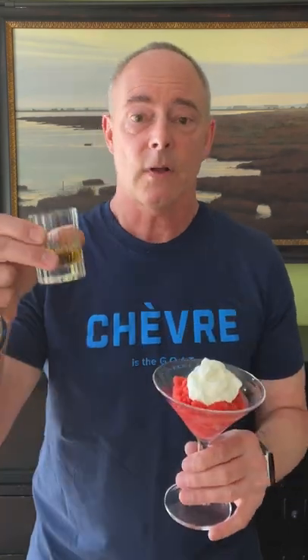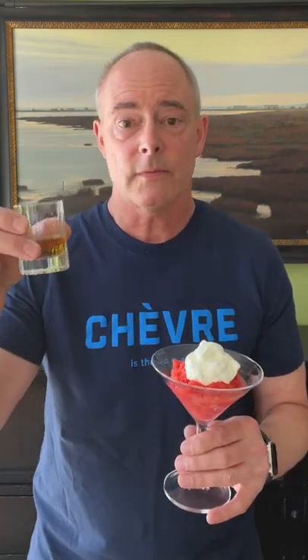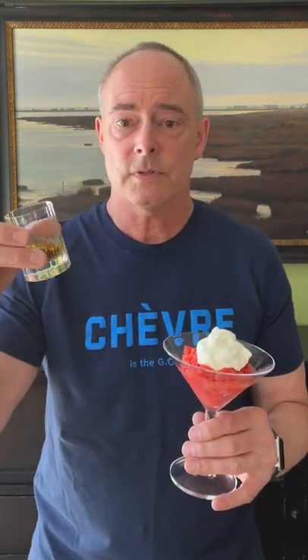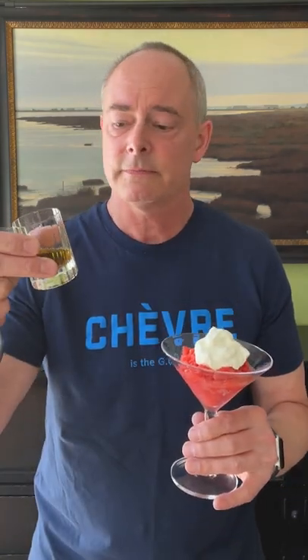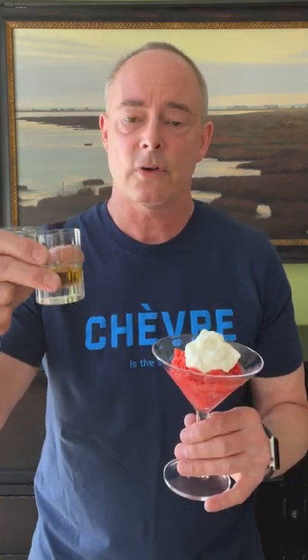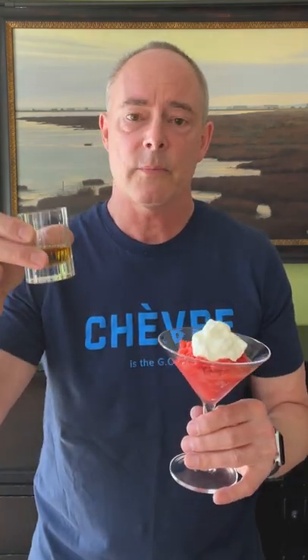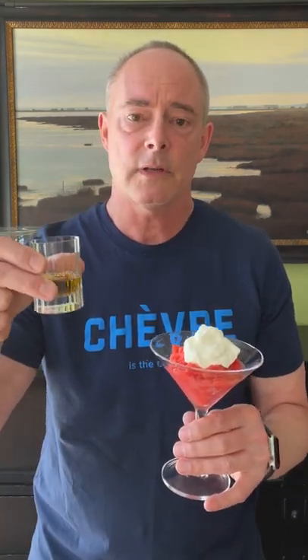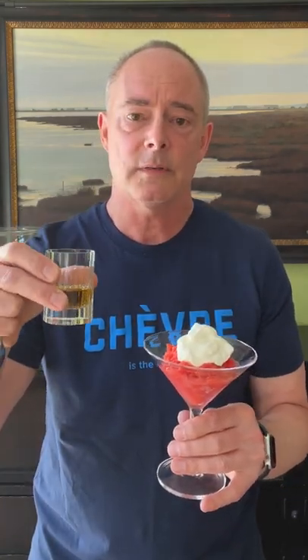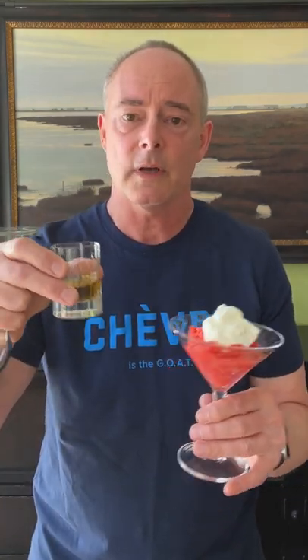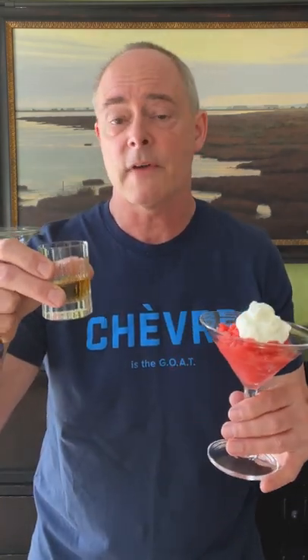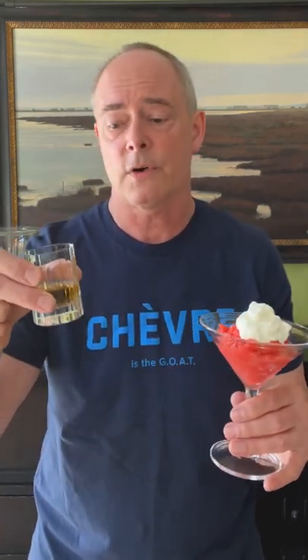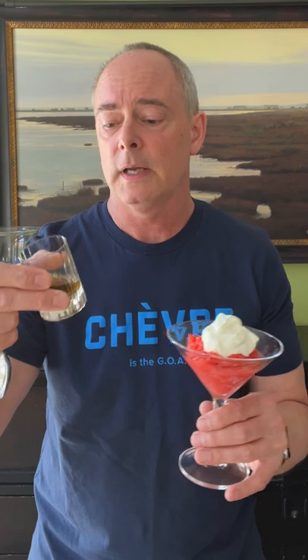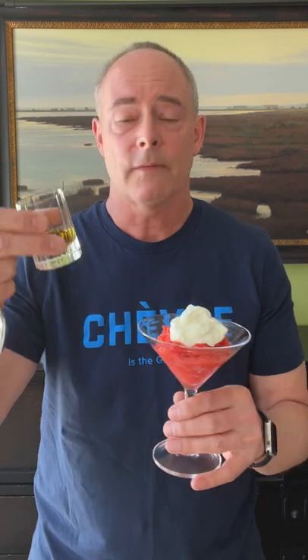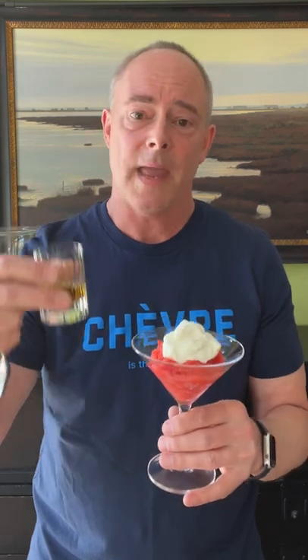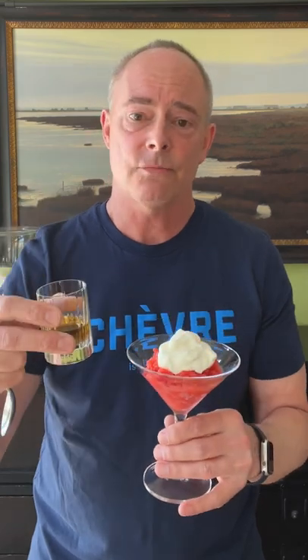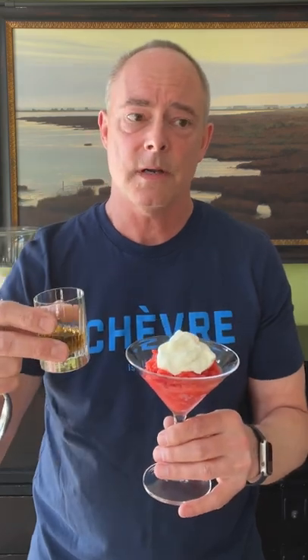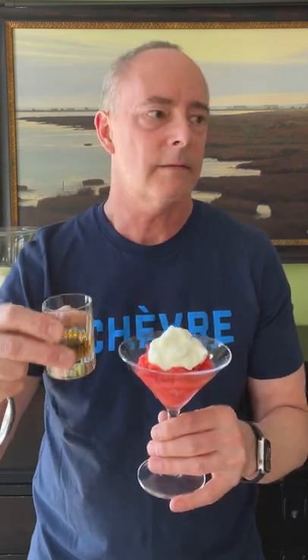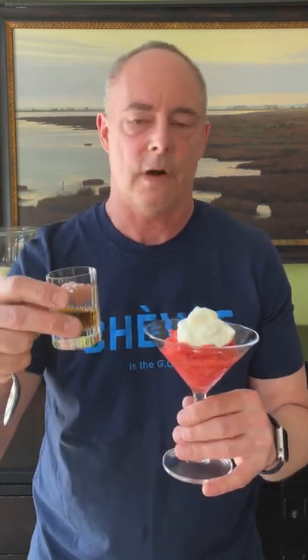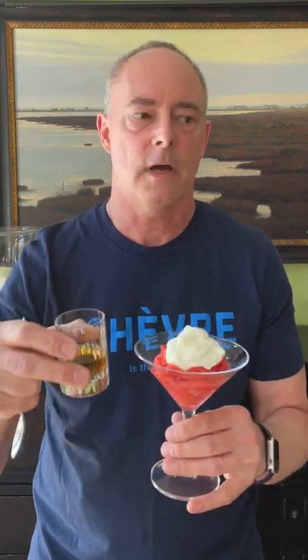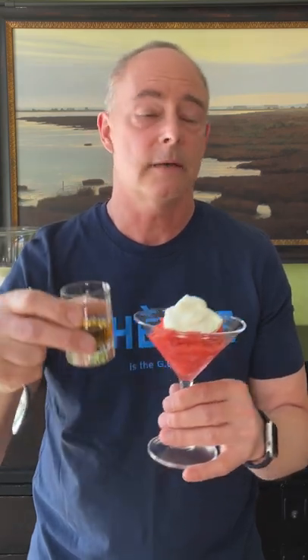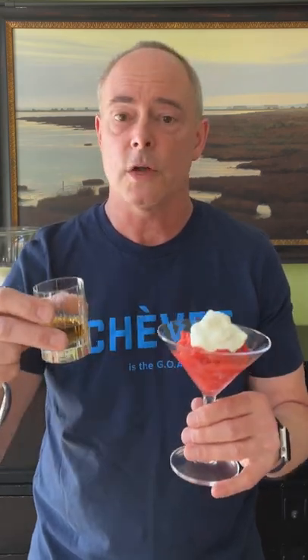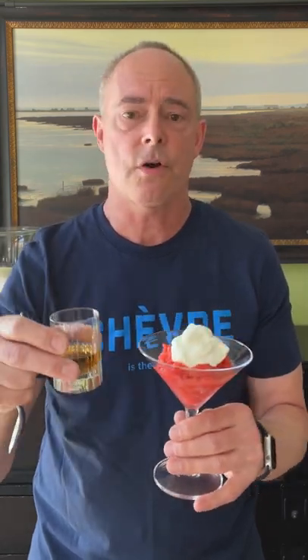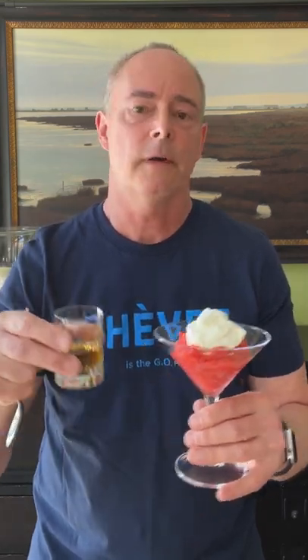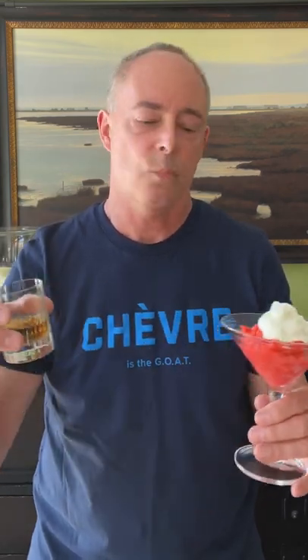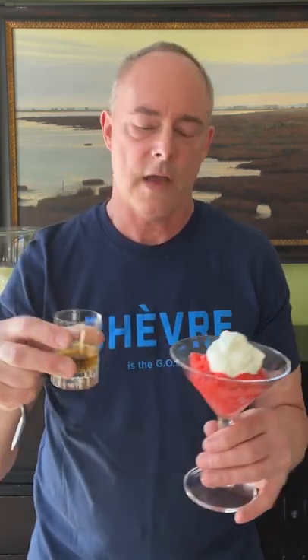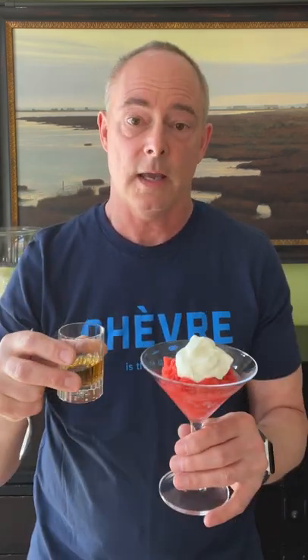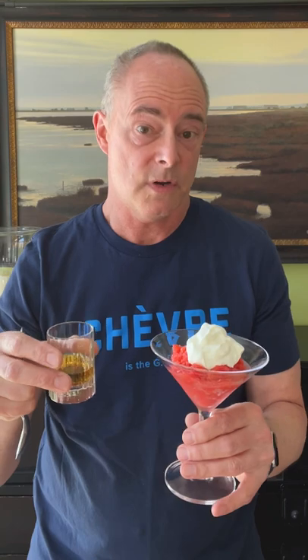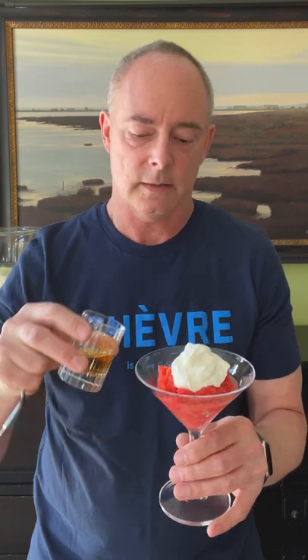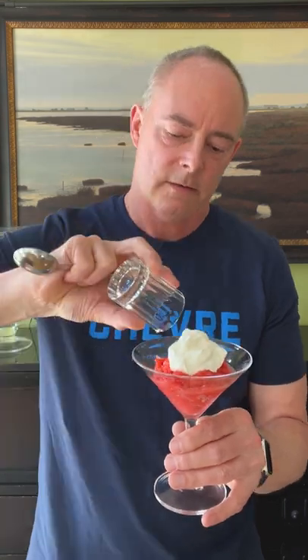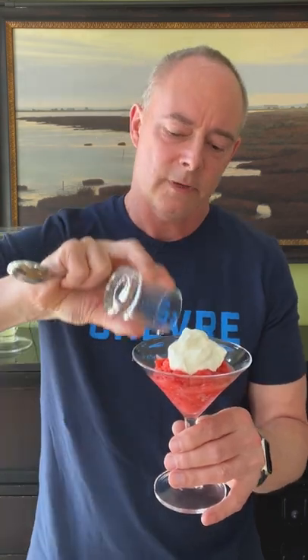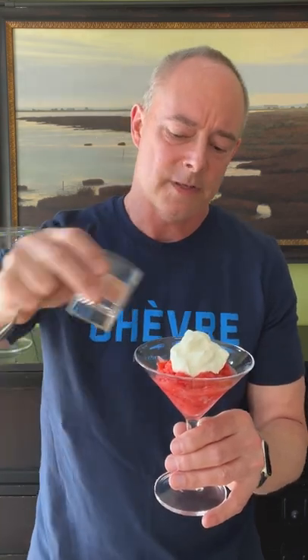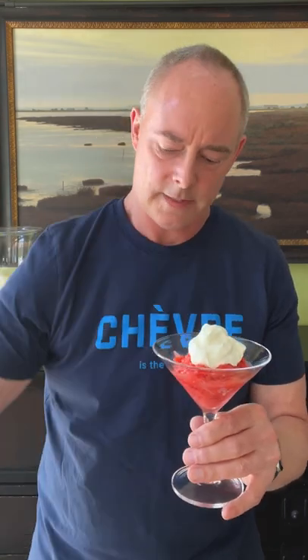You also have the option of serving it up with a little bit of your favorite liqueur. I've got some aged rum here. It's great with vodka, Cointreau, whatever you have on hand — whatever you like — for a little more adult take.